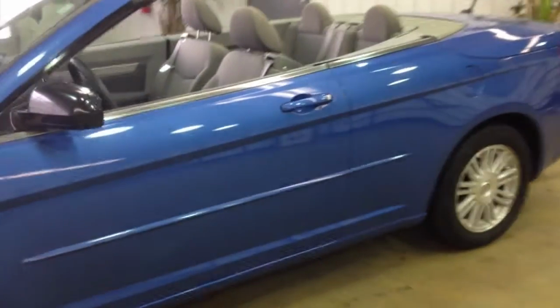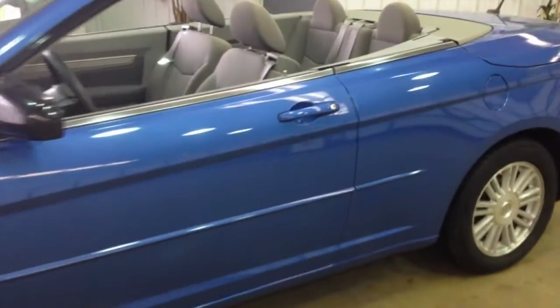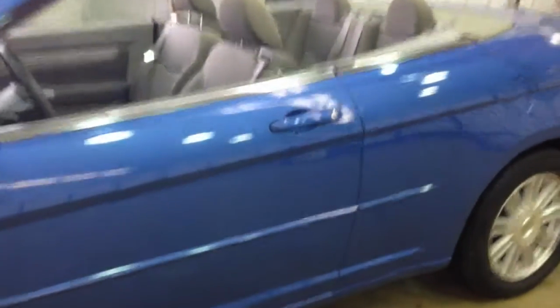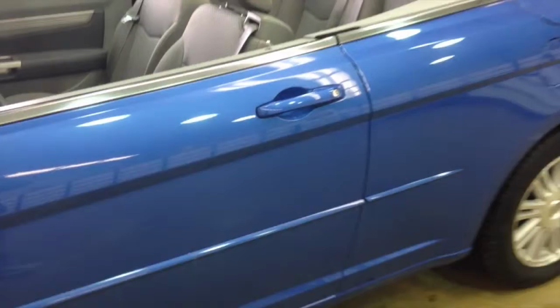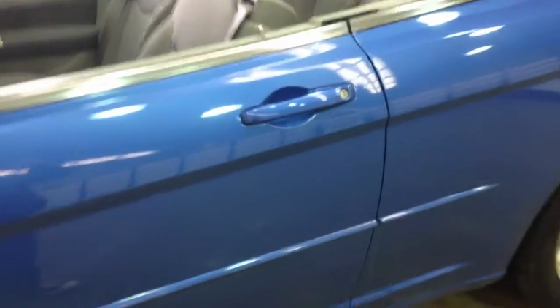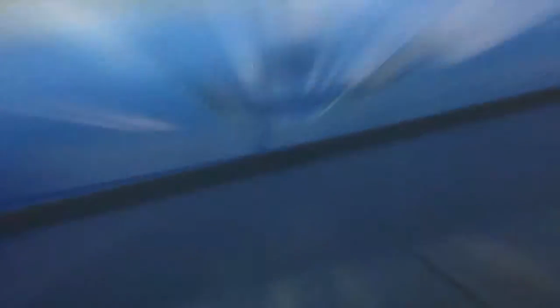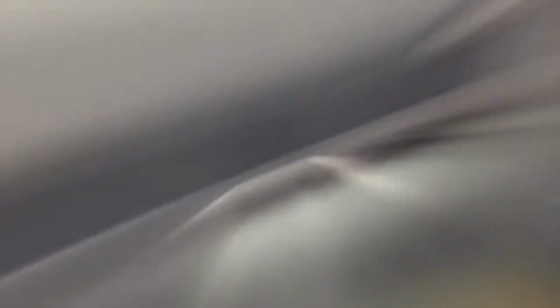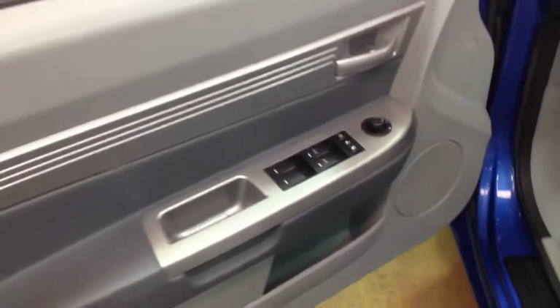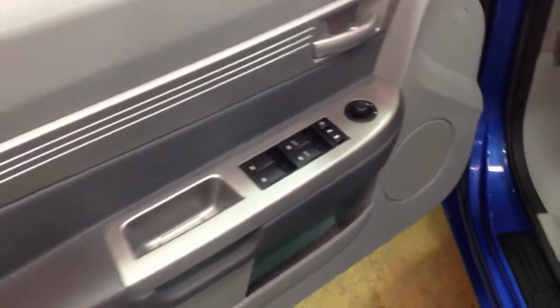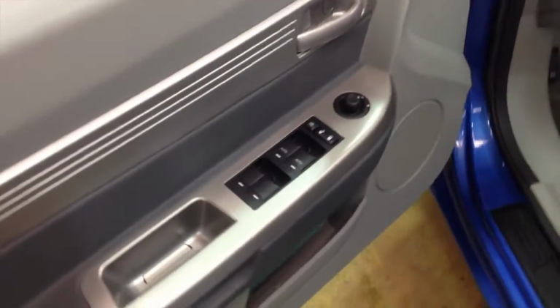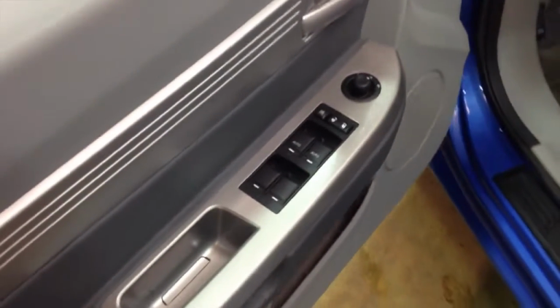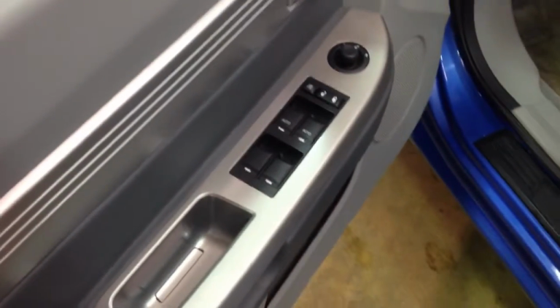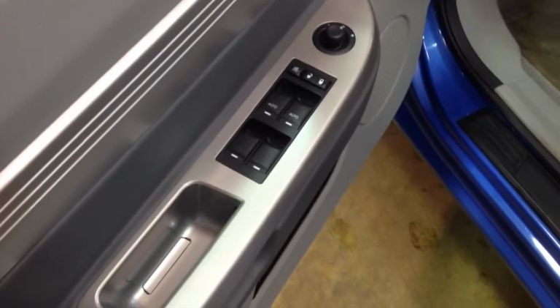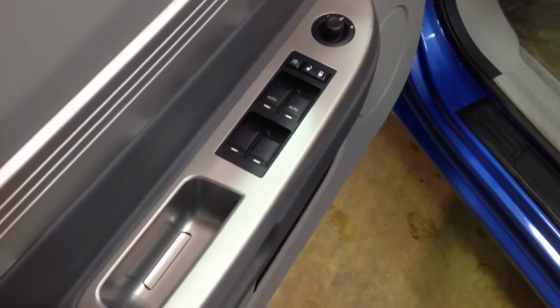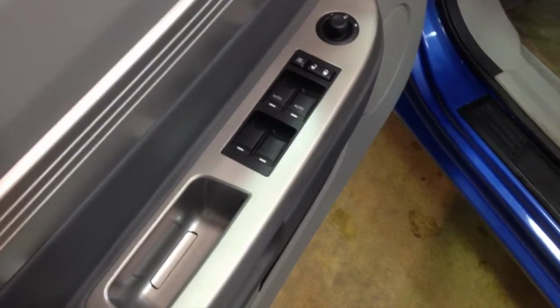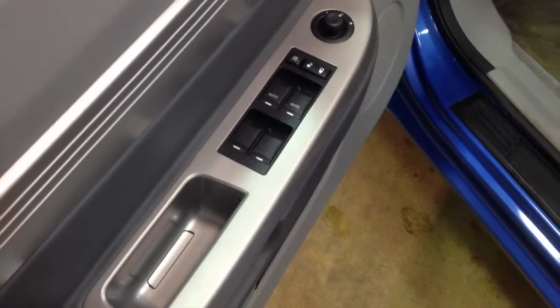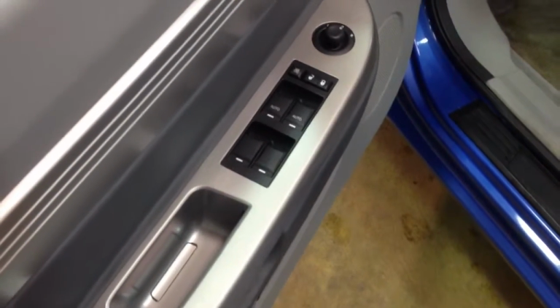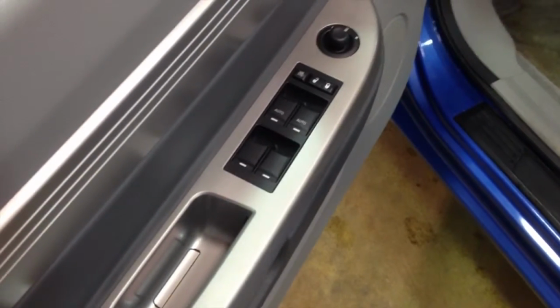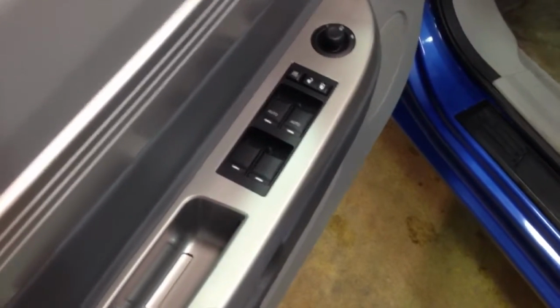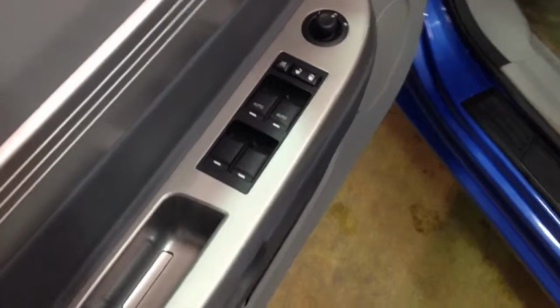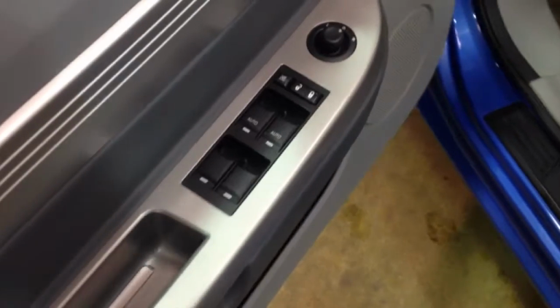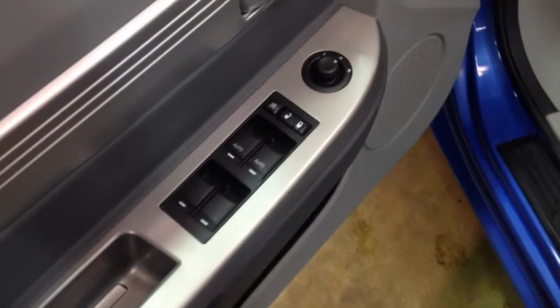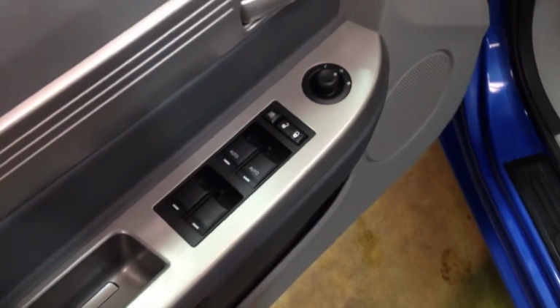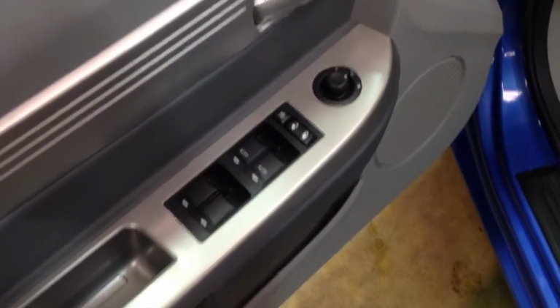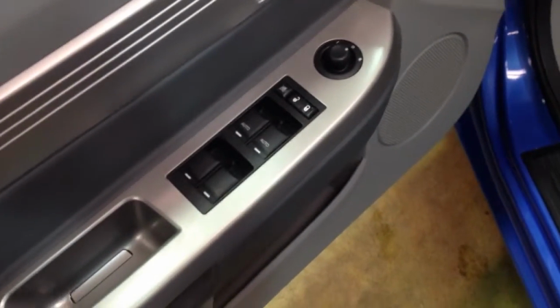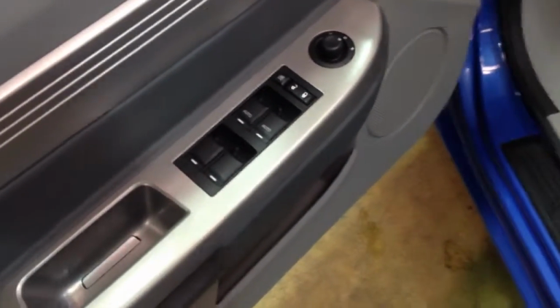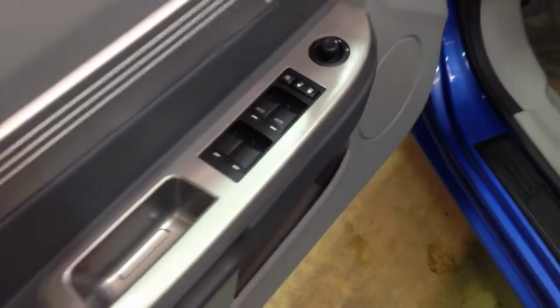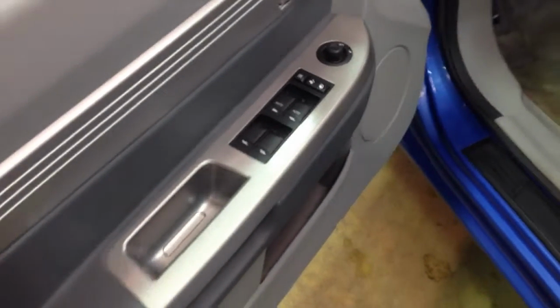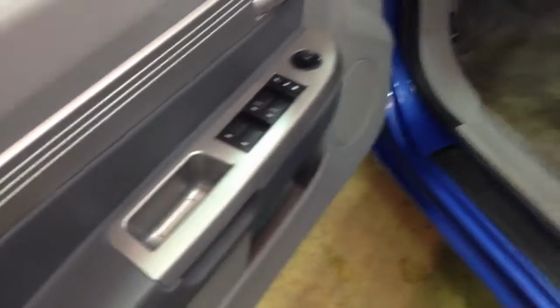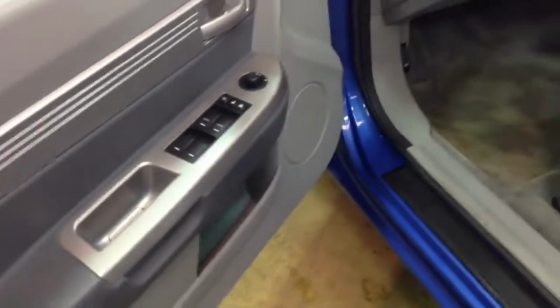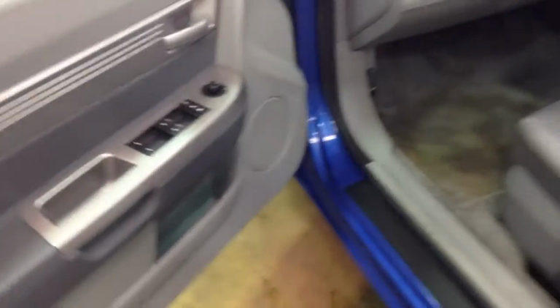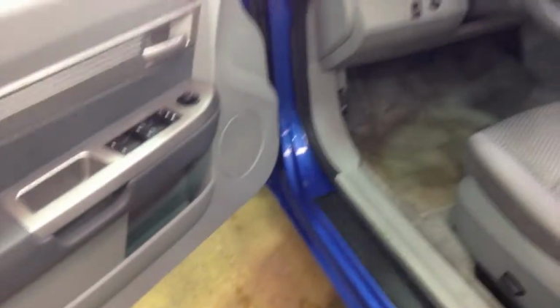Let's go ahead and take a look inside. Inside you find power windows with auto one-touch up and down for the front windows, power door locks, power mirrors, and keyless remote entry.